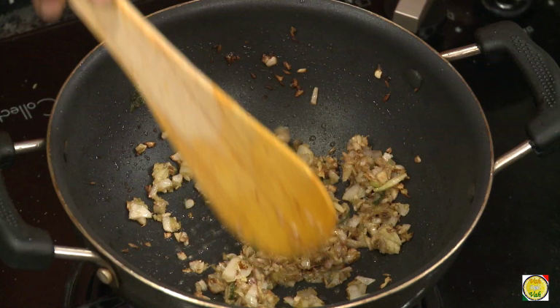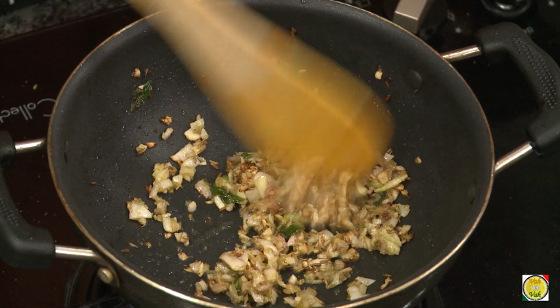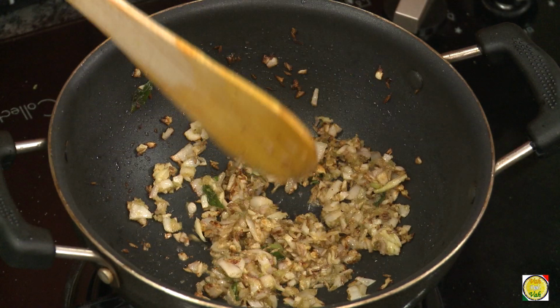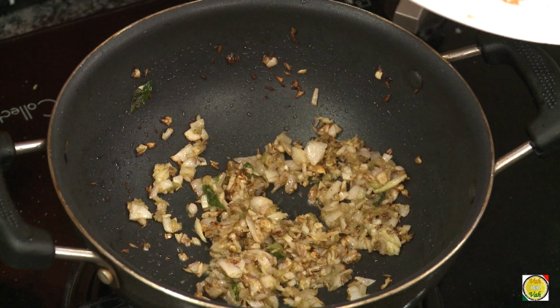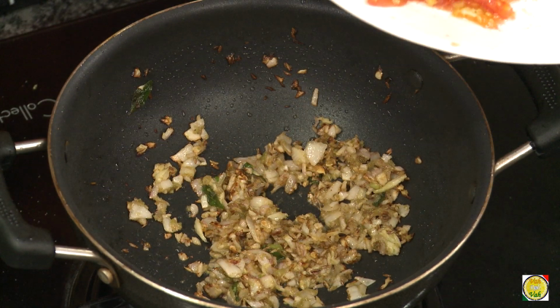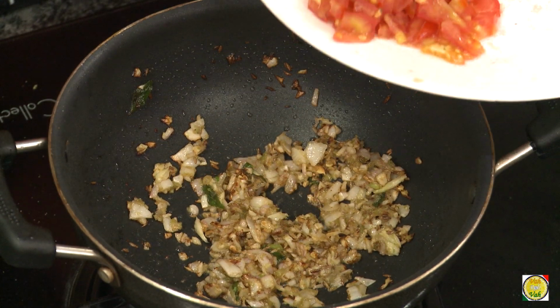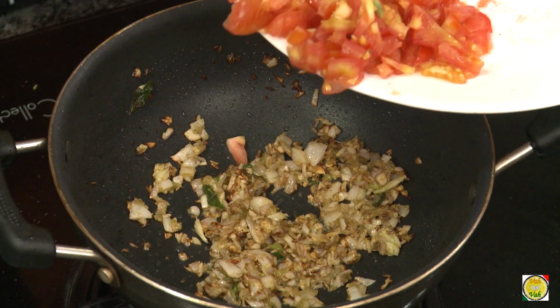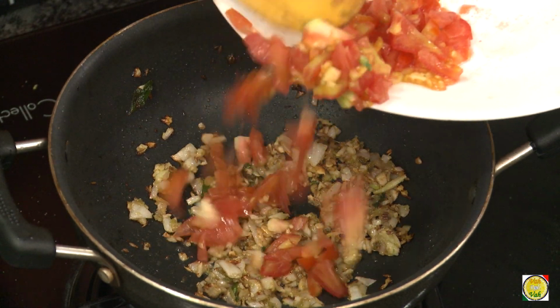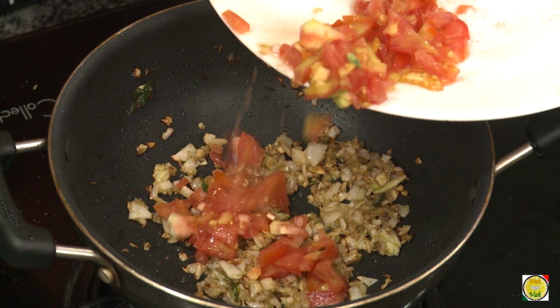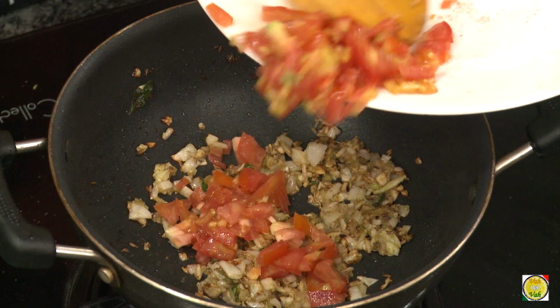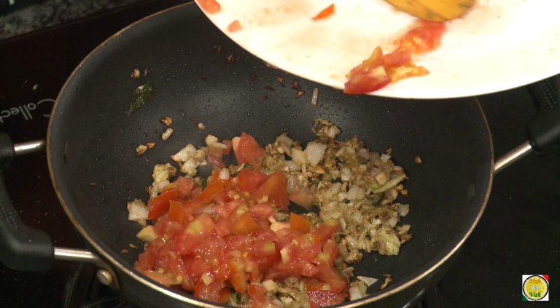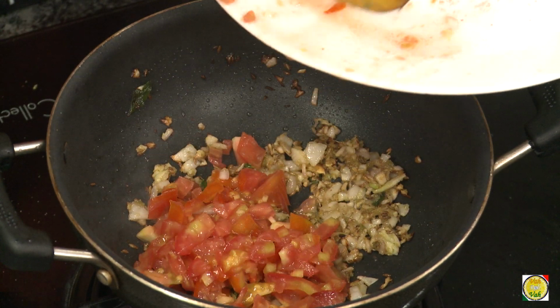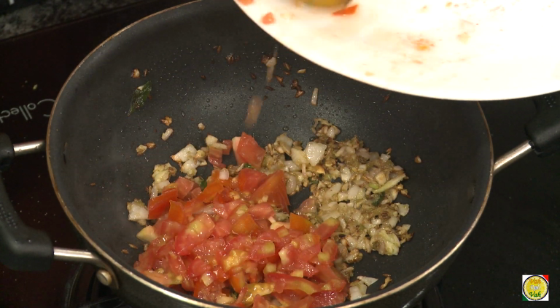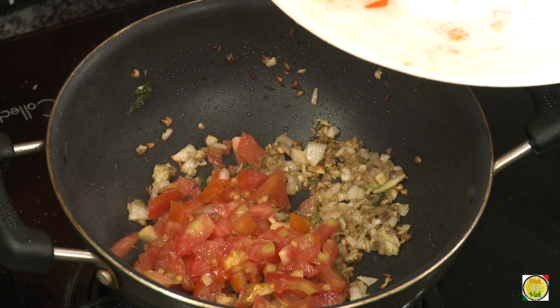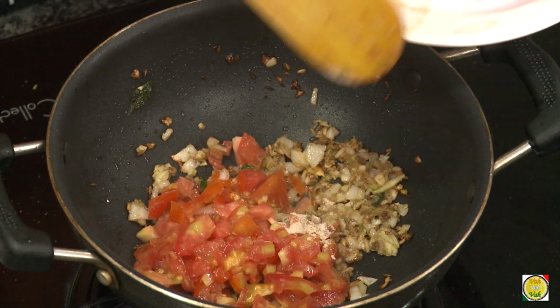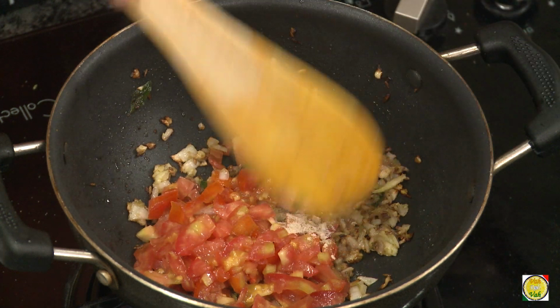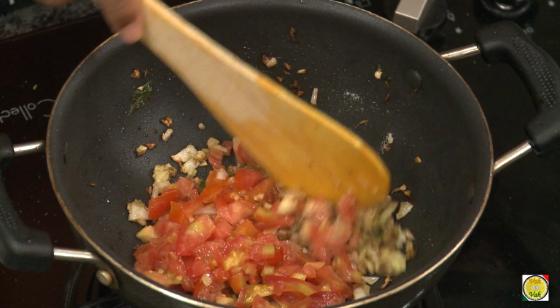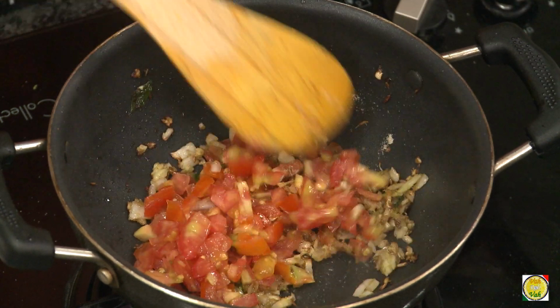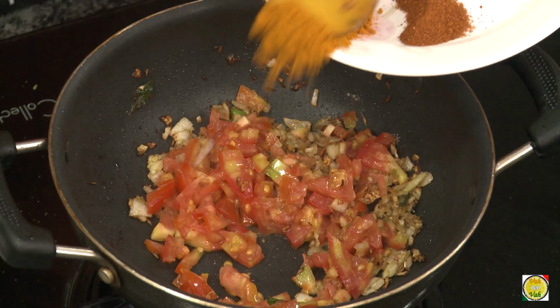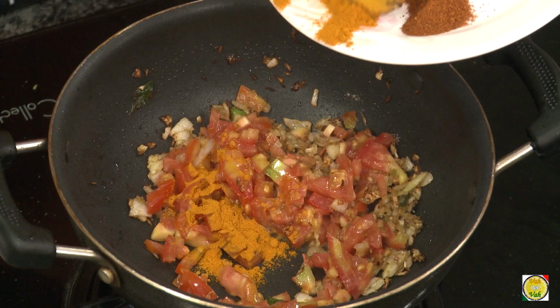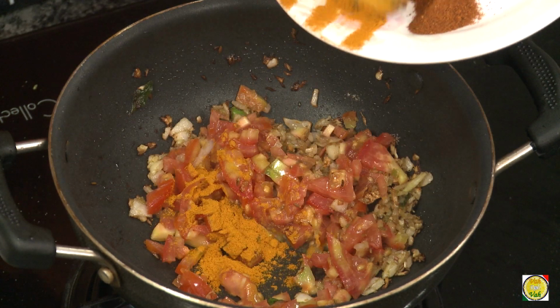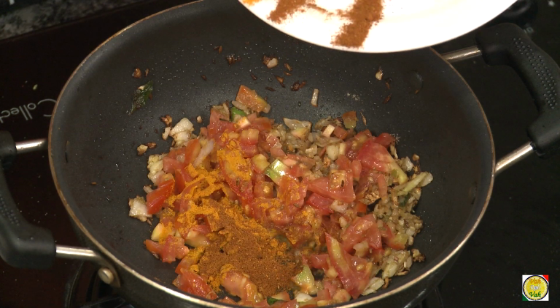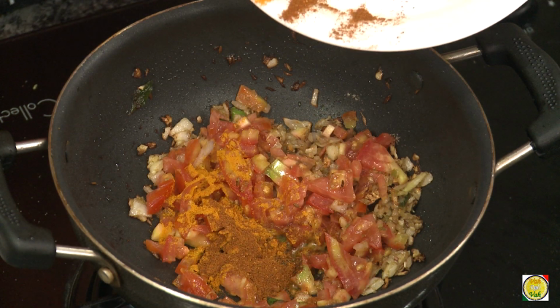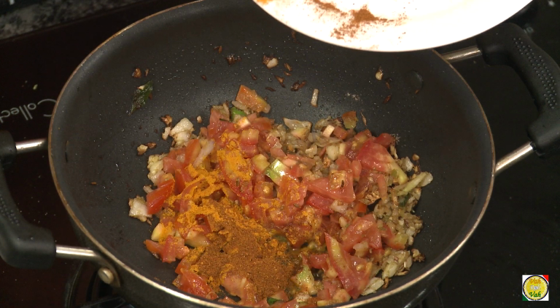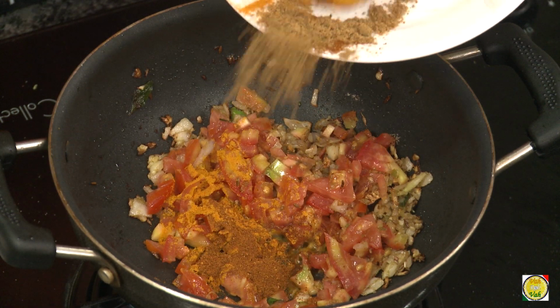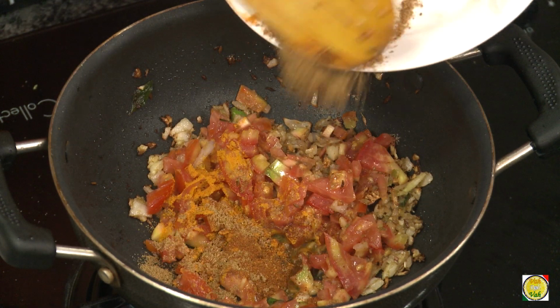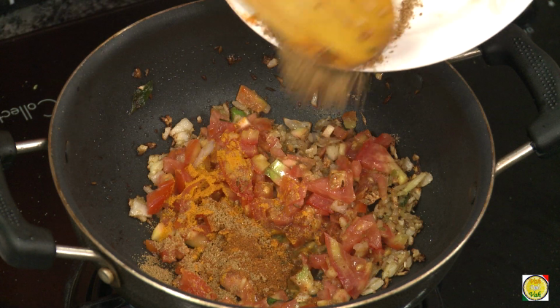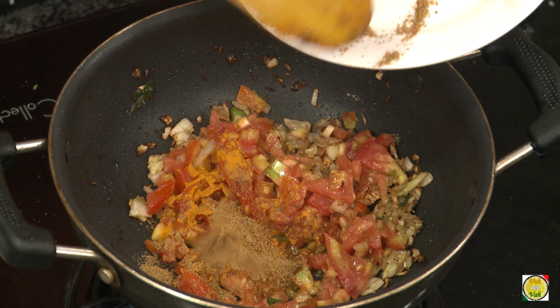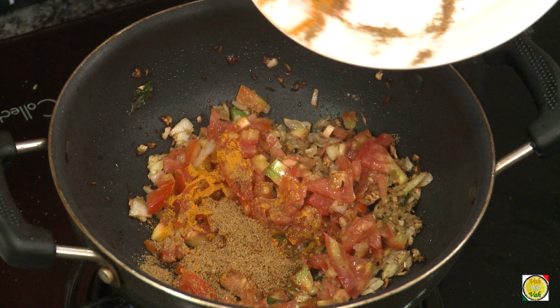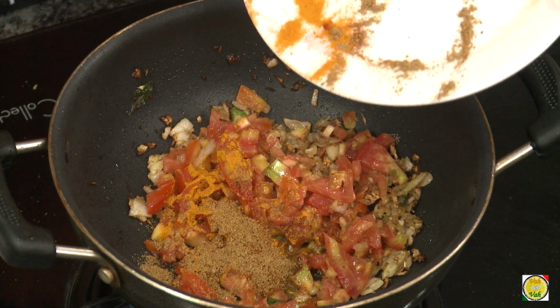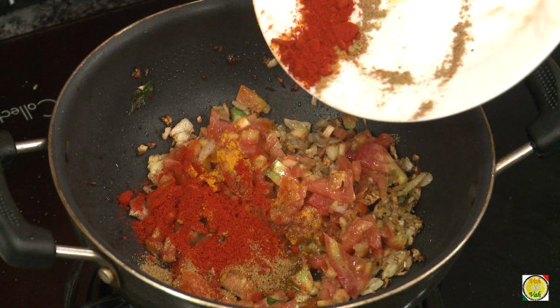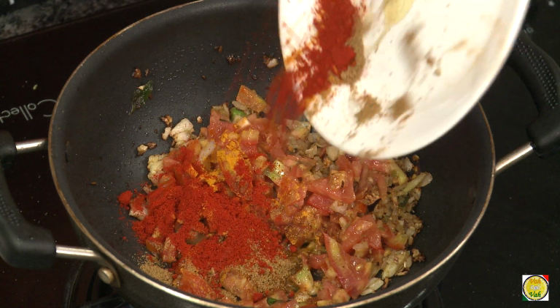Once the onions have slightly colored, add chopped tomatoes, hing, turmeric, garam masala, coriander powder, and red chili powder.